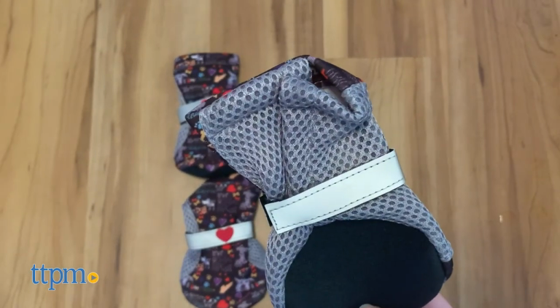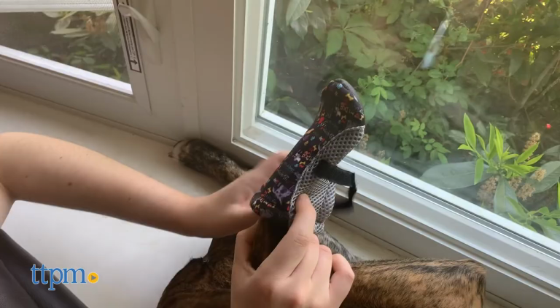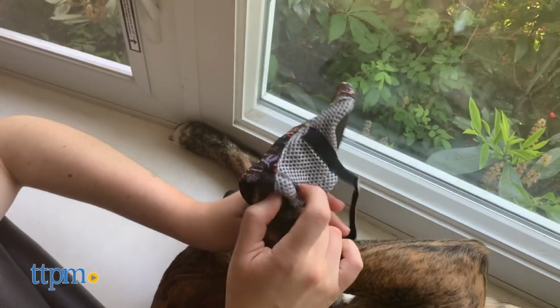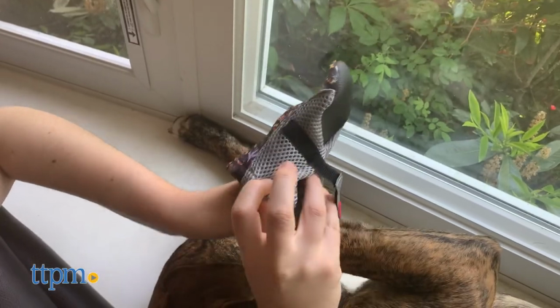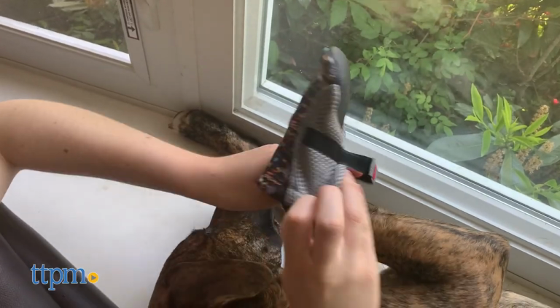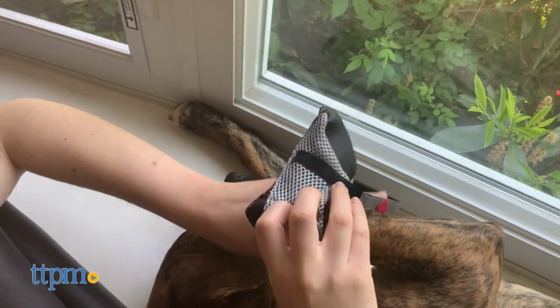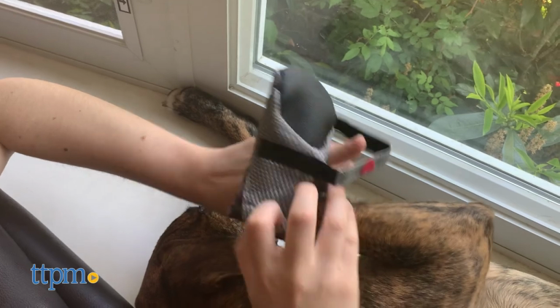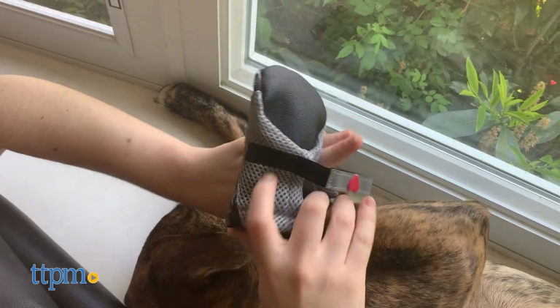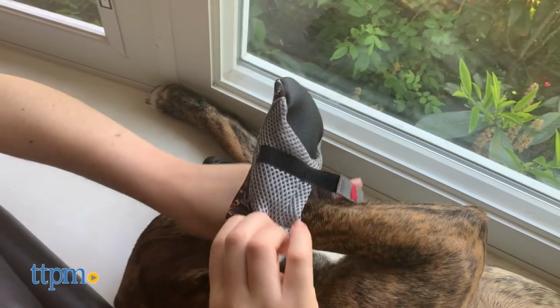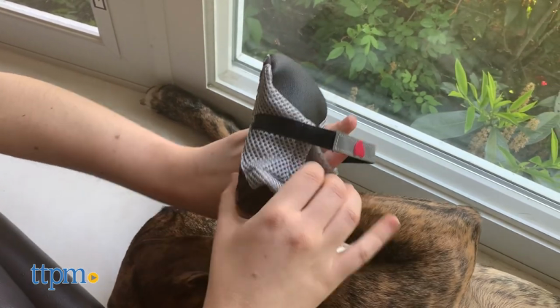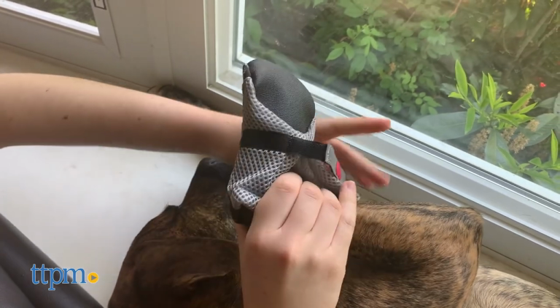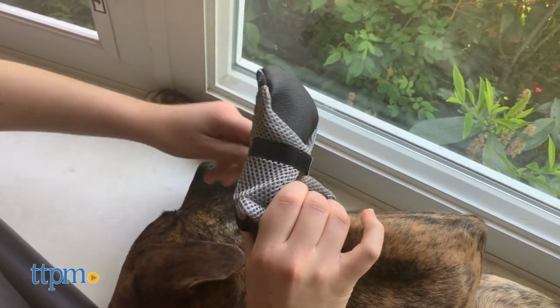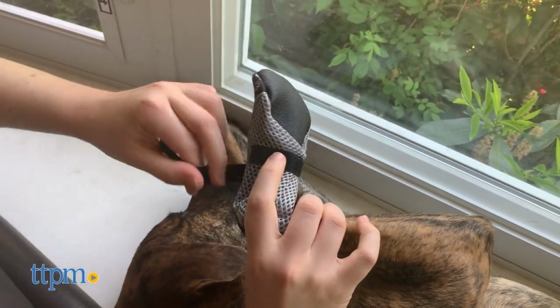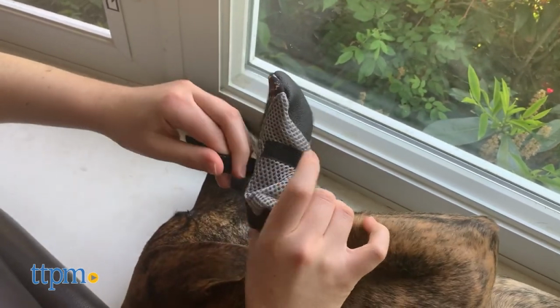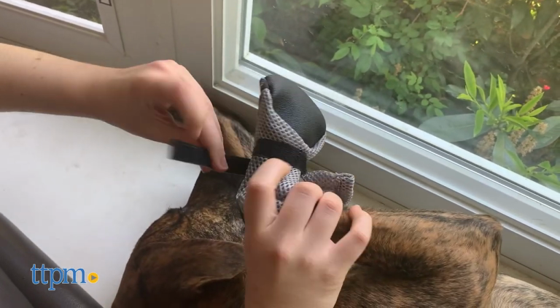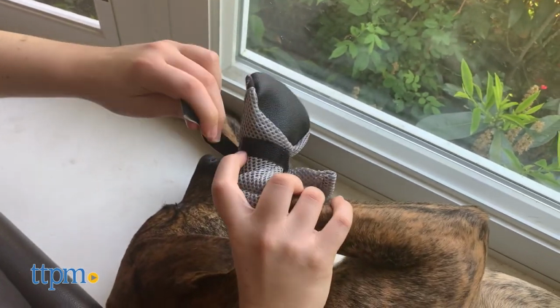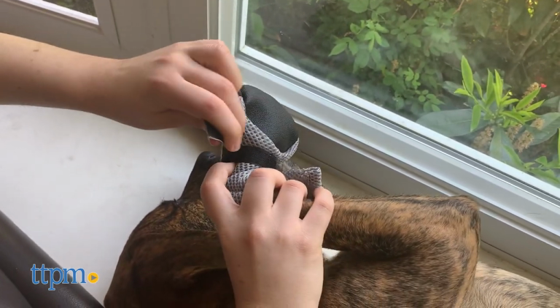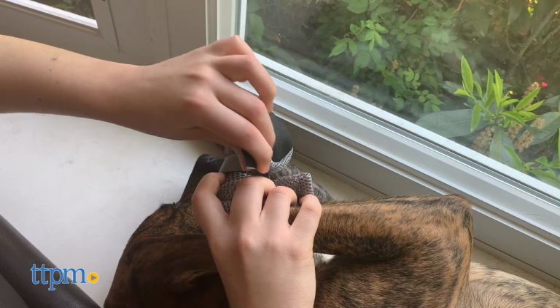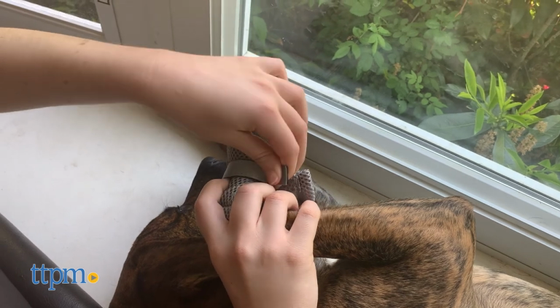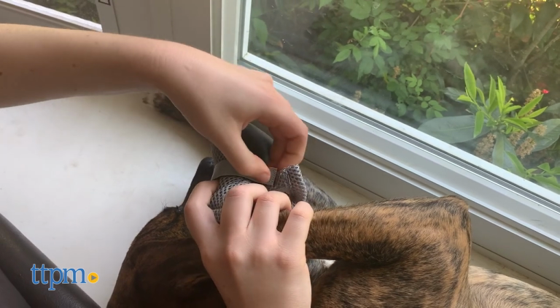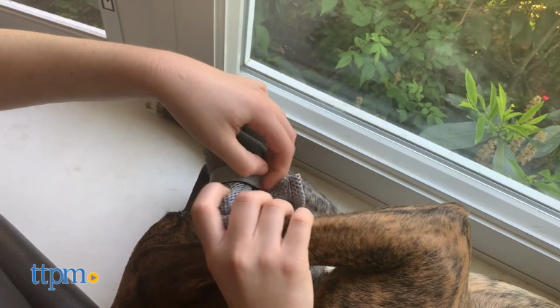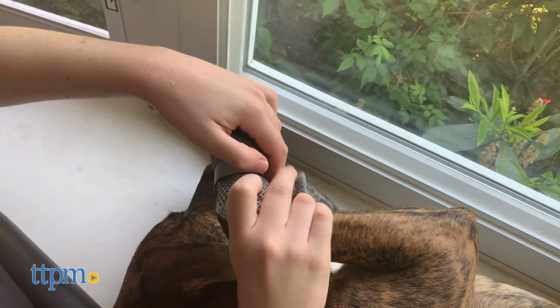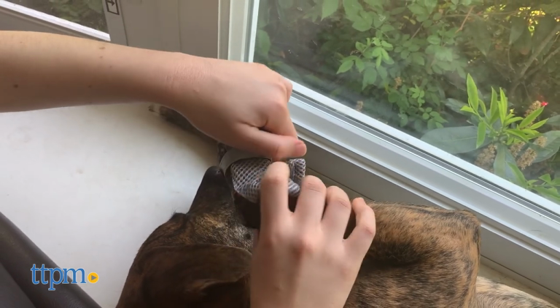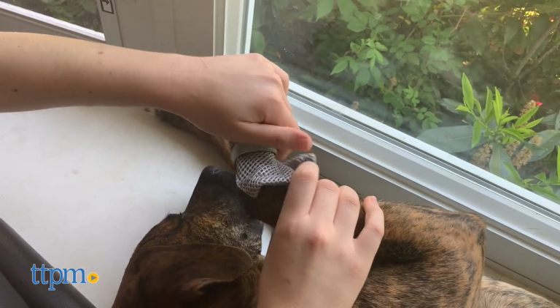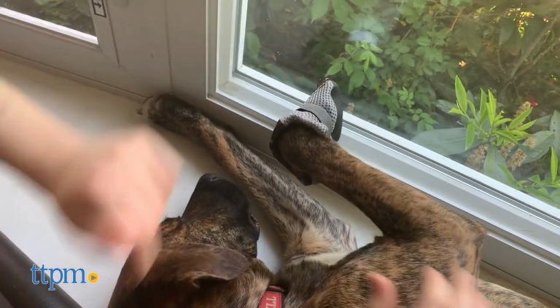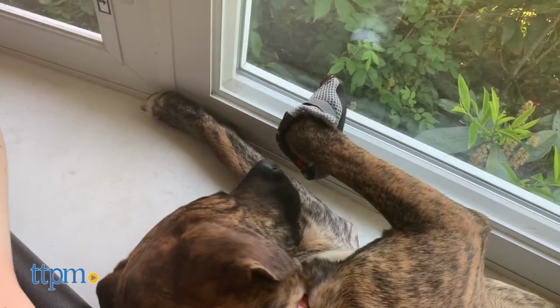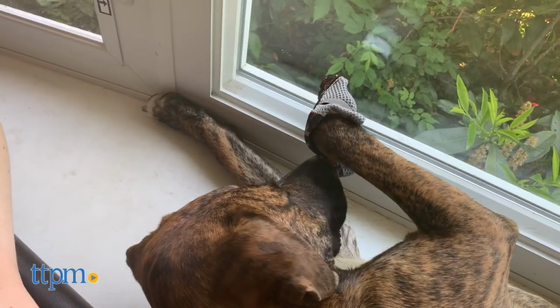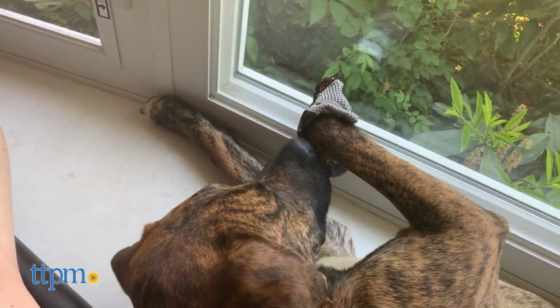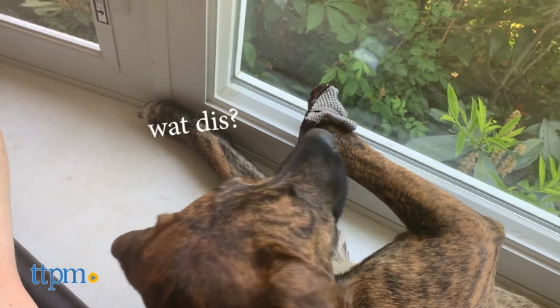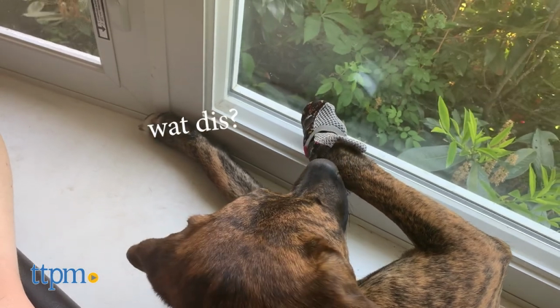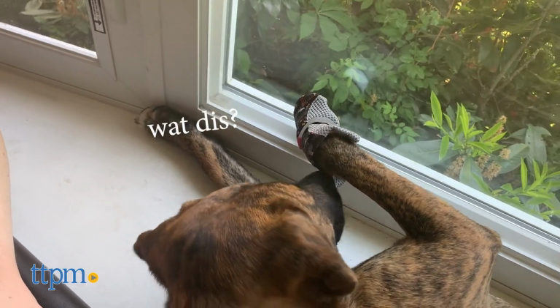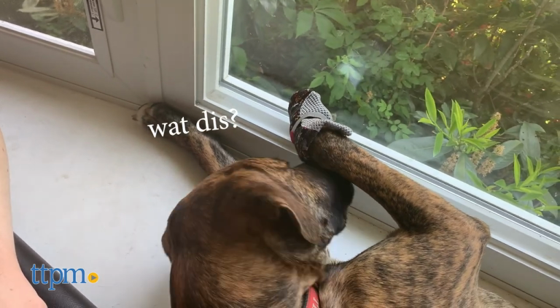The fabric is nice and stretchy, so it's easy to just slip the boot over your dog's paw and adjust the fit using the velcro strap. This strap helps the boot stay on securely even when your pup is running around or chewing on the boots to try to pull them off.